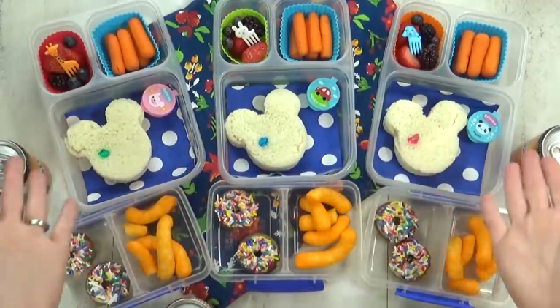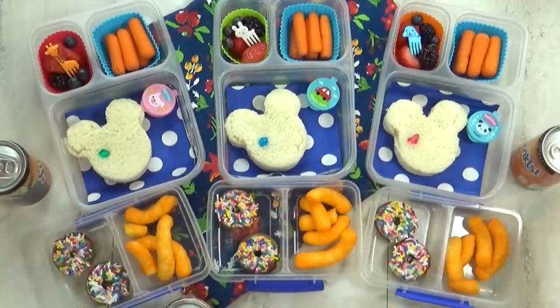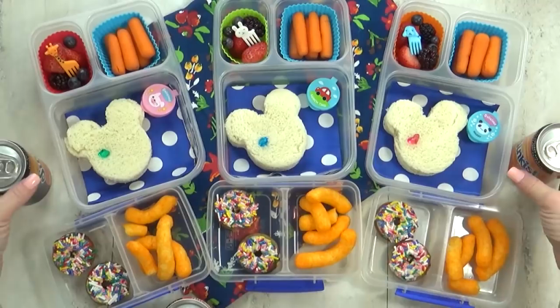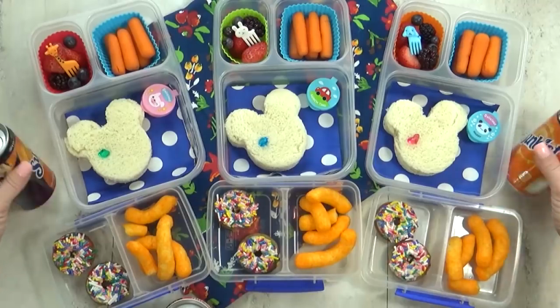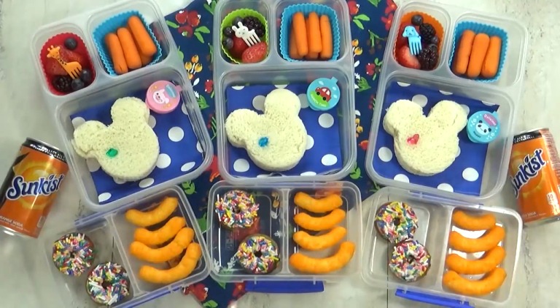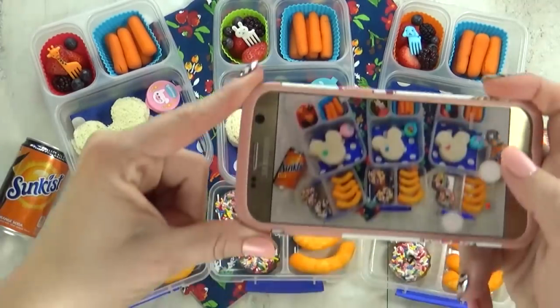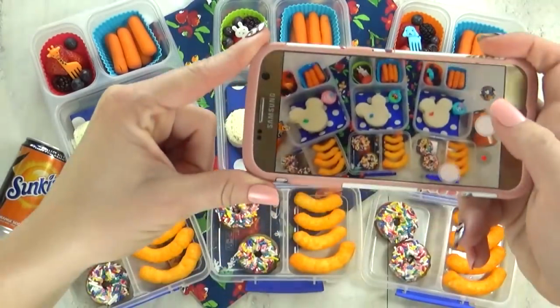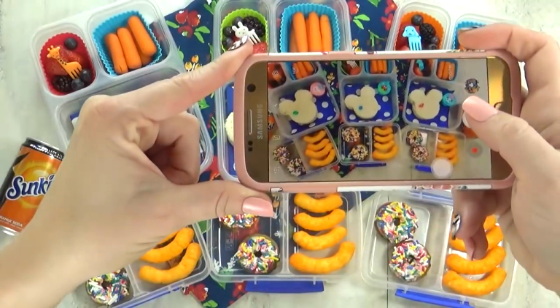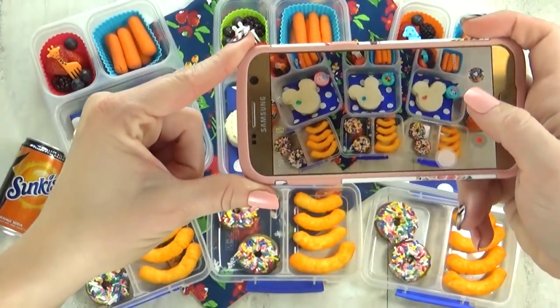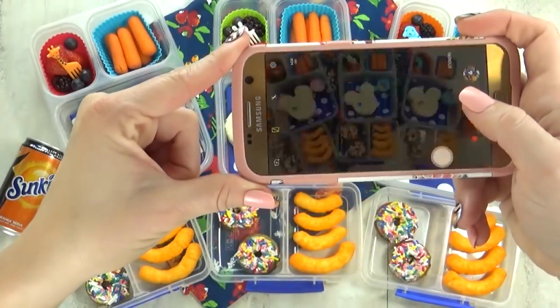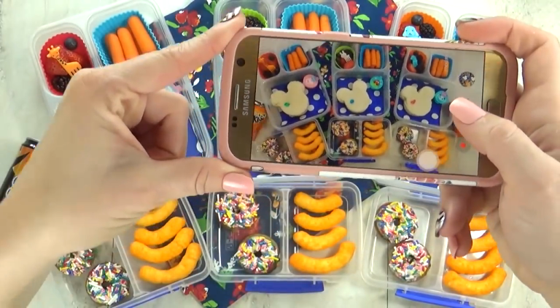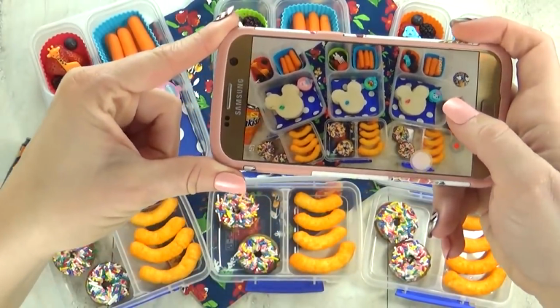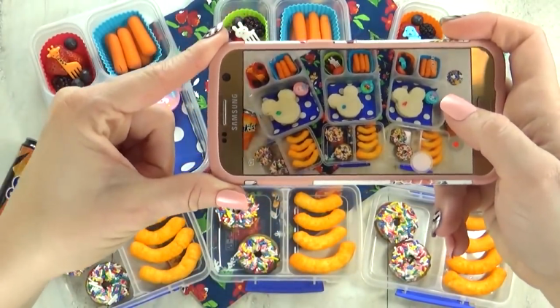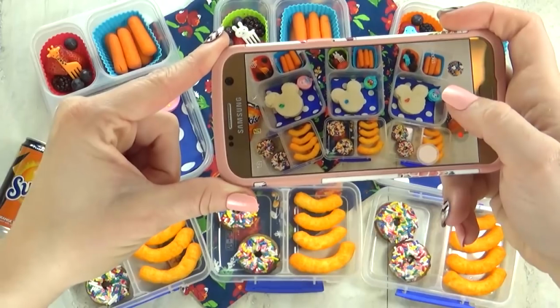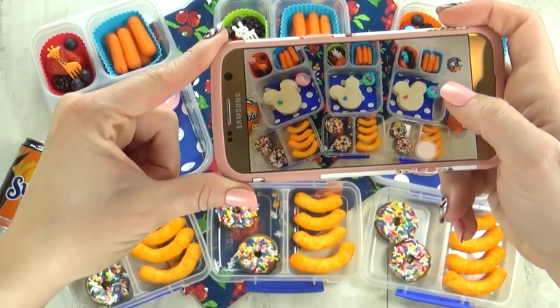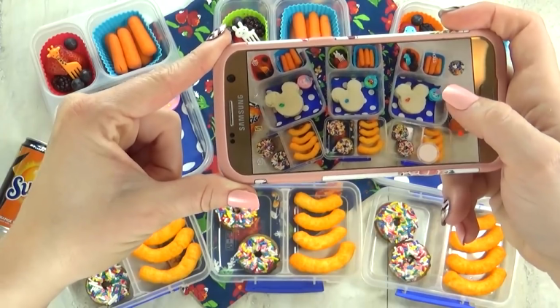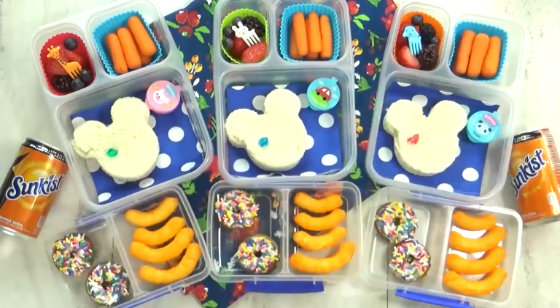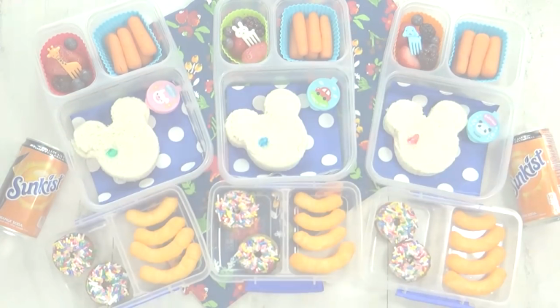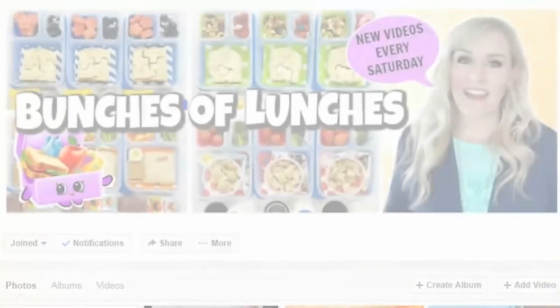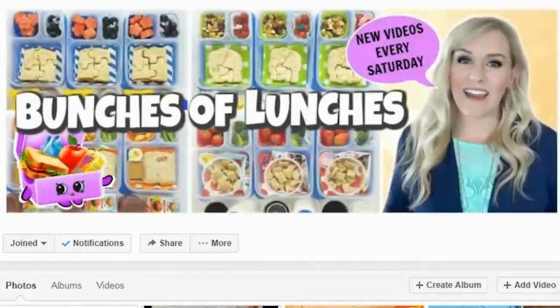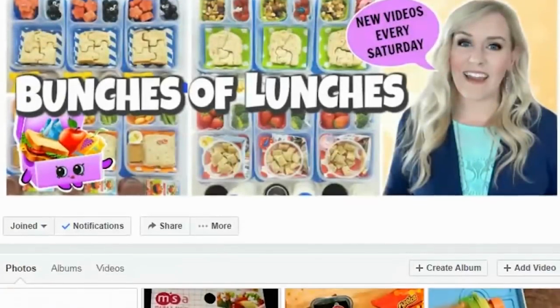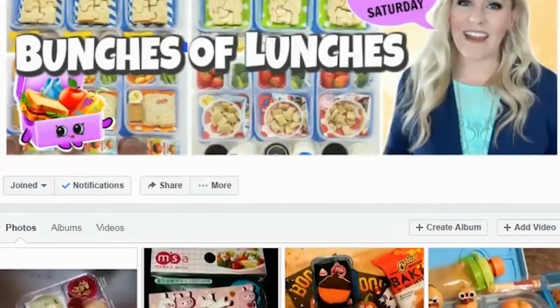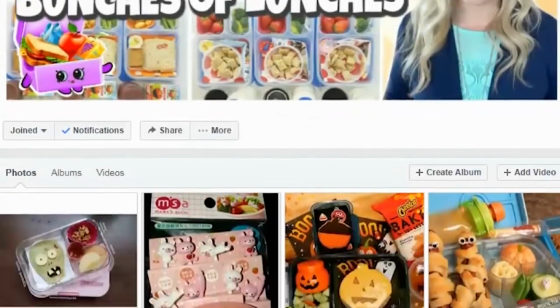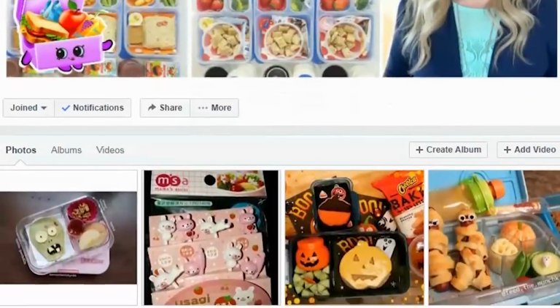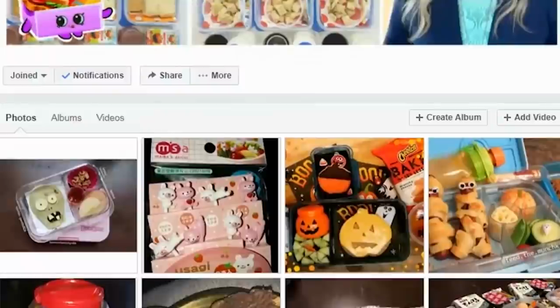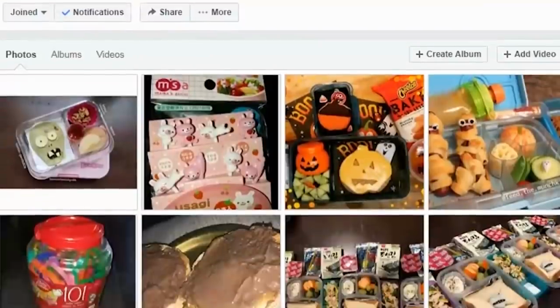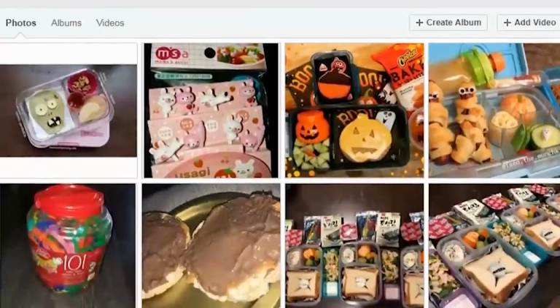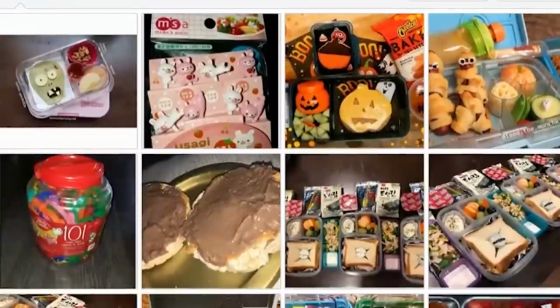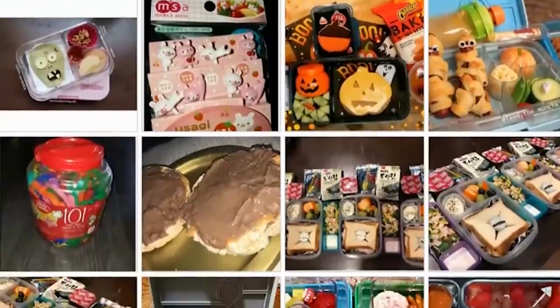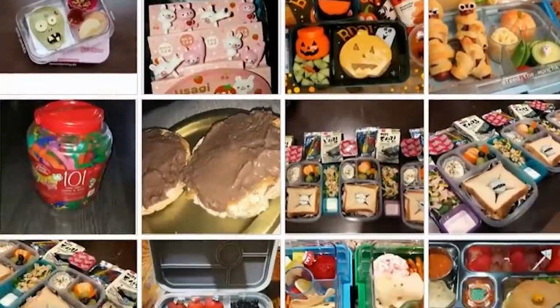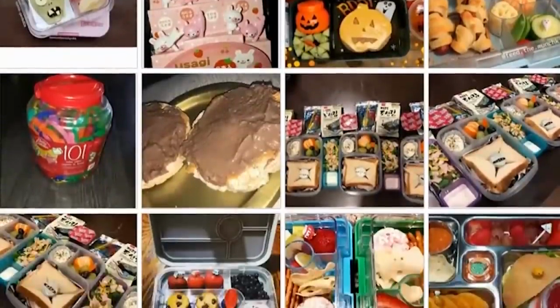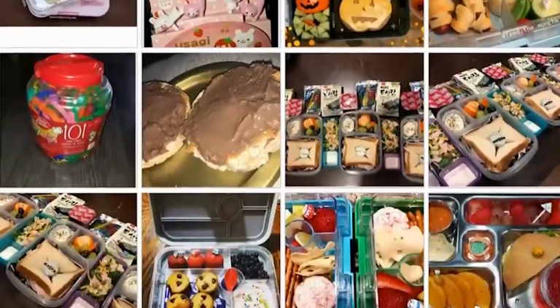Before I get my lids on, I'm gonna stop and take a few pictures to post on the Bunches of Lunches Facebook group. If you haven't joined already, you totally should — it's a really fun community where you can share your fun lunch creations or ask any lunch-related questions you might have.